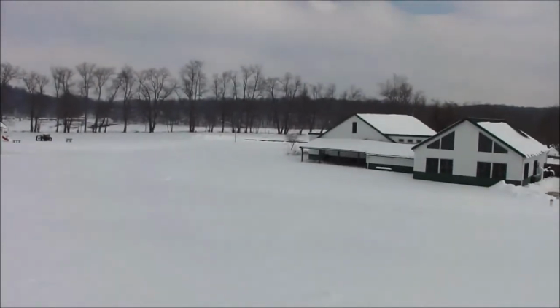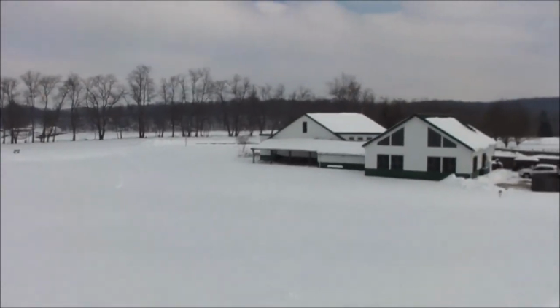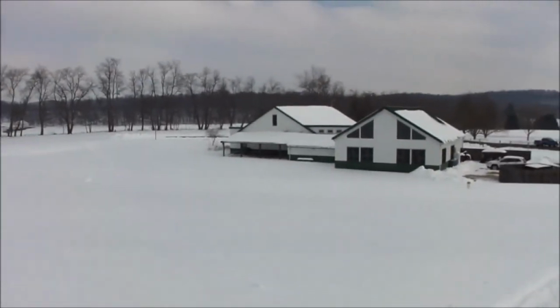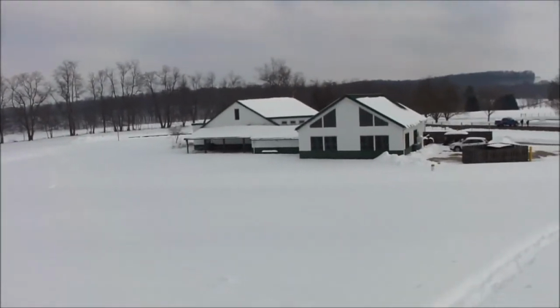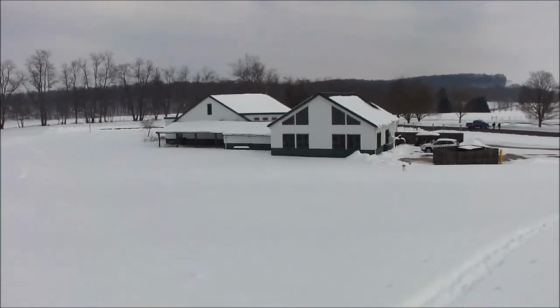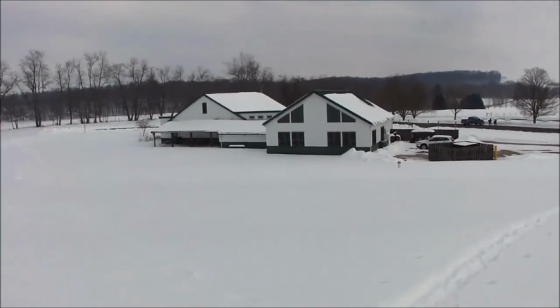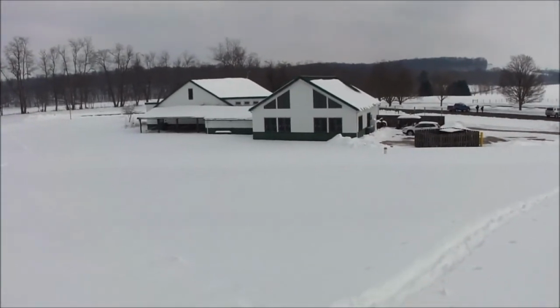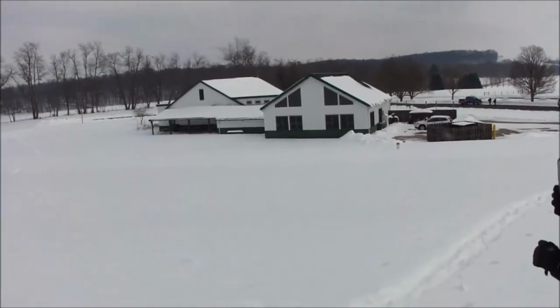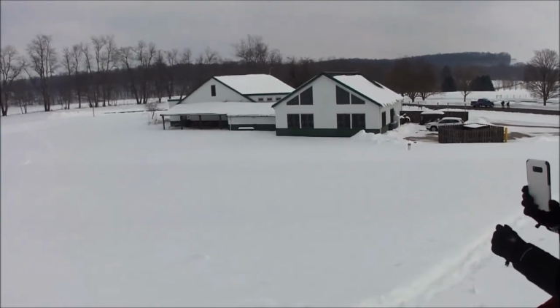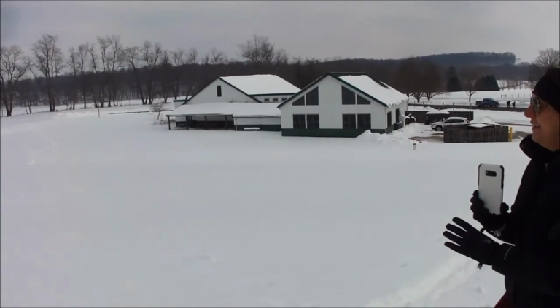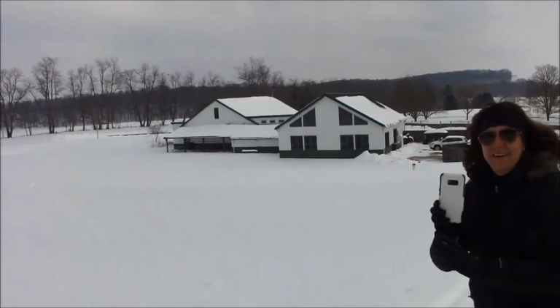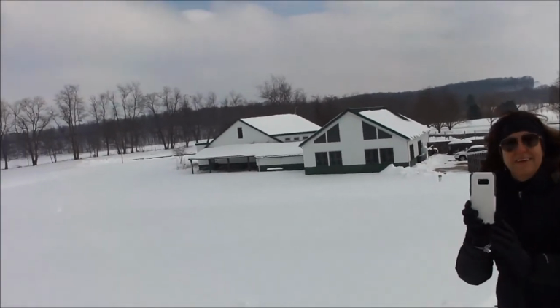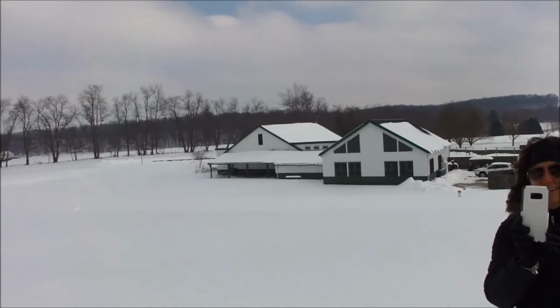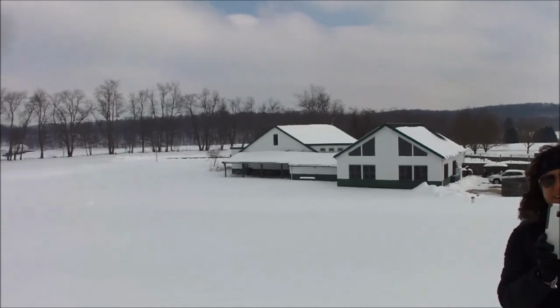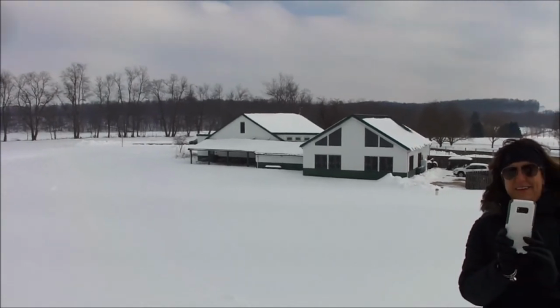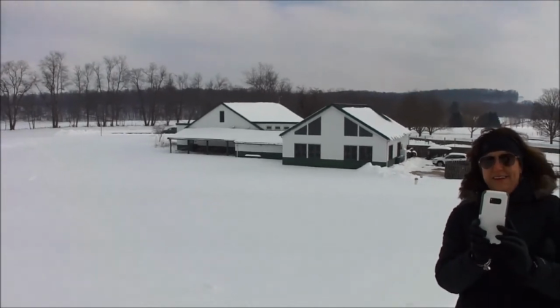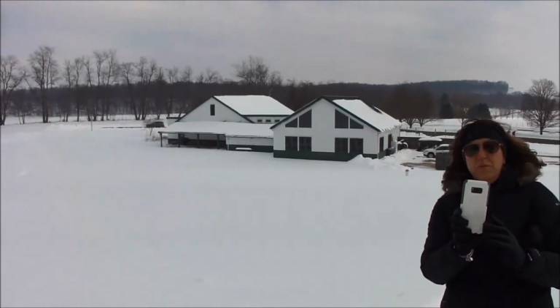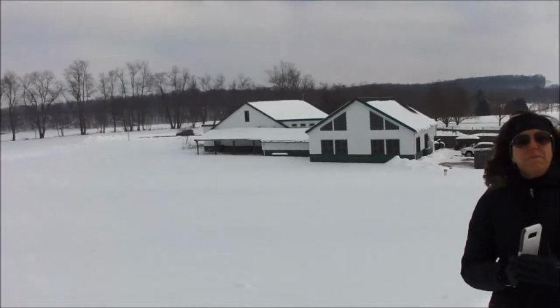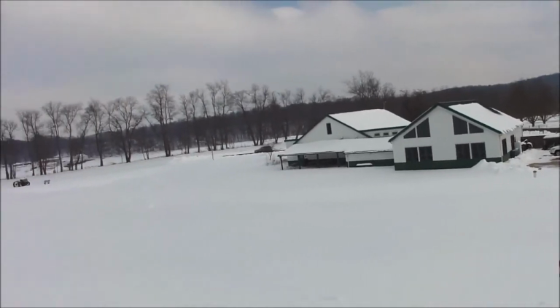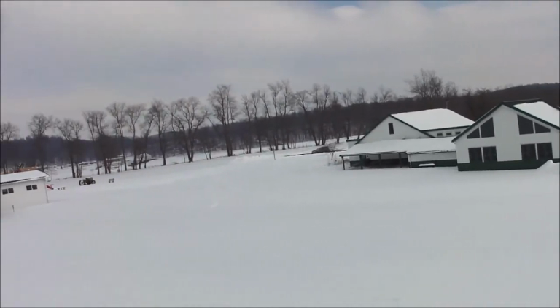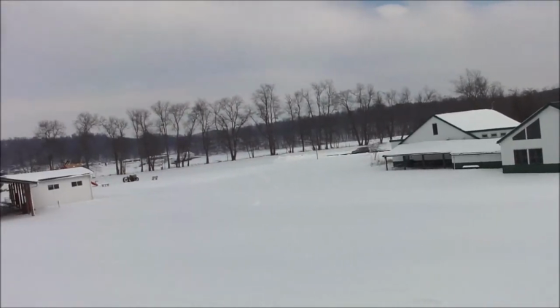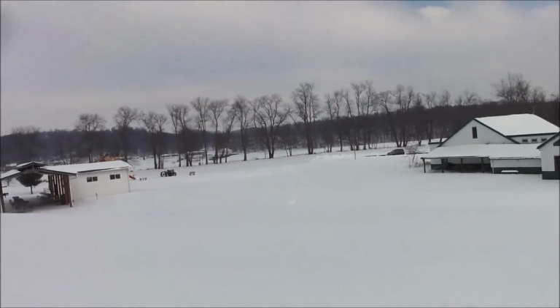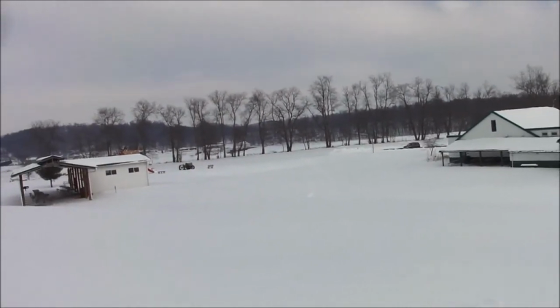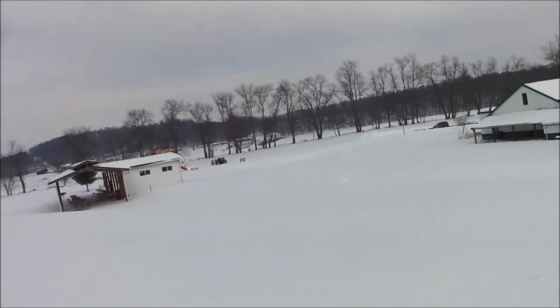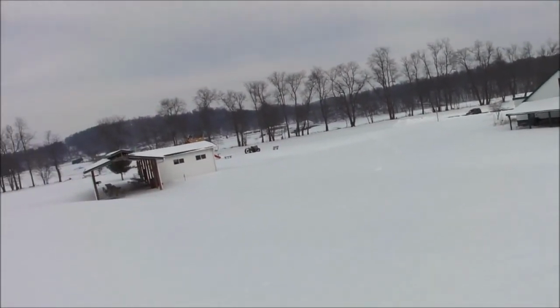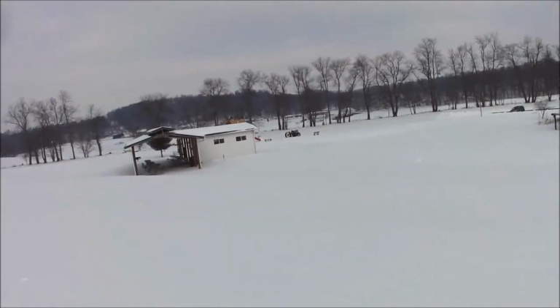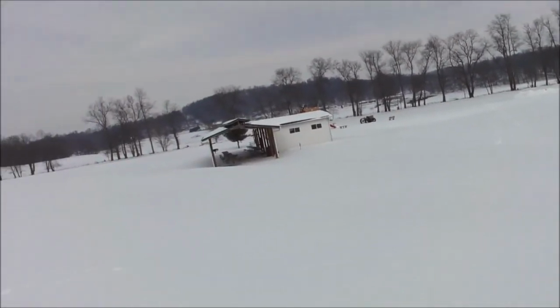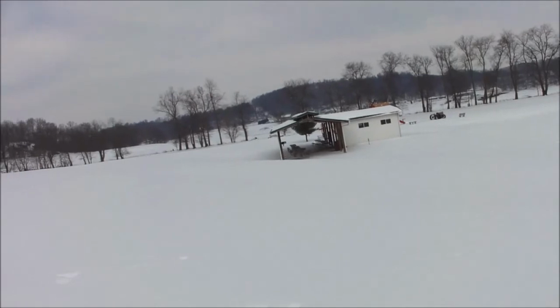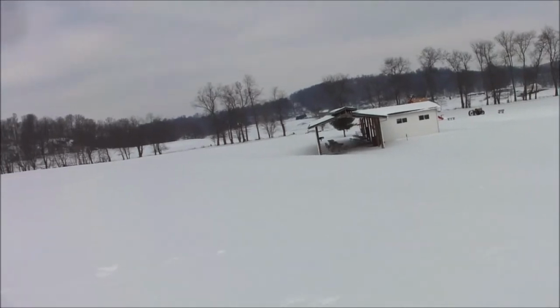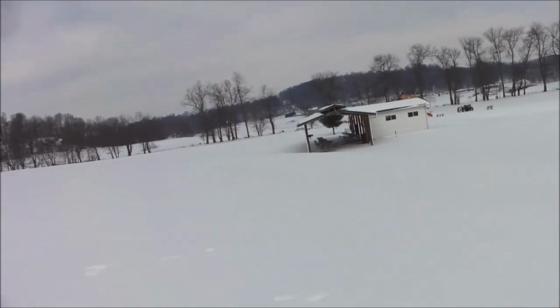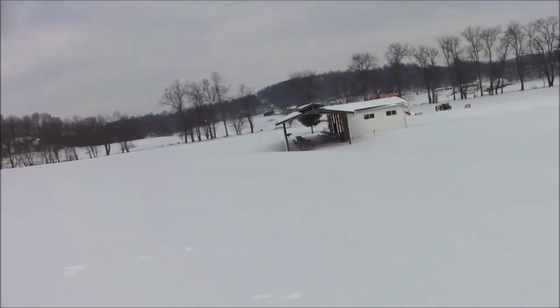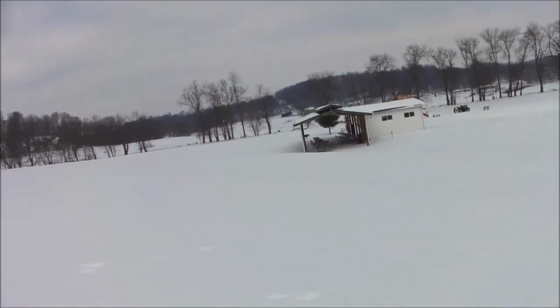Hey guys, Mr. Saving the Day here. This is the backside of the Malabar Visitor Center. We're just trying to figure out where the hiking starts. We'll work our way up the hill here.